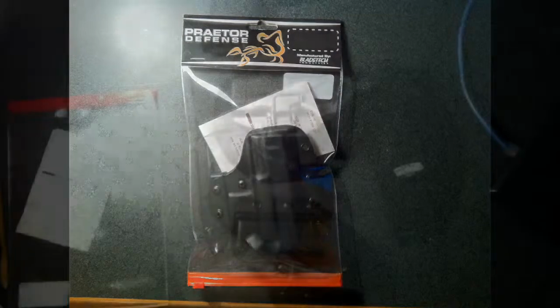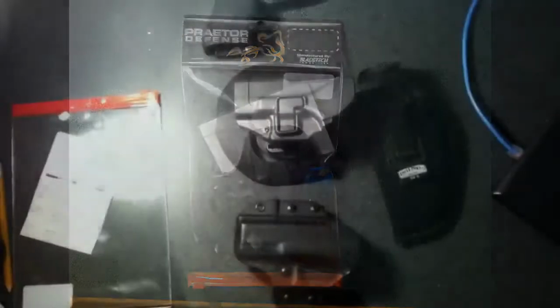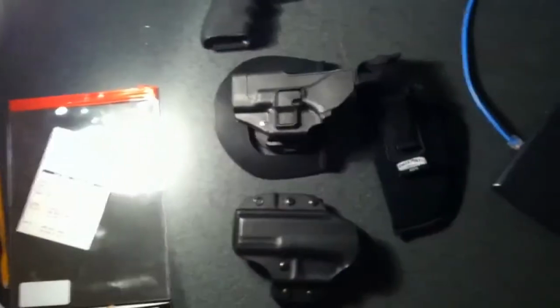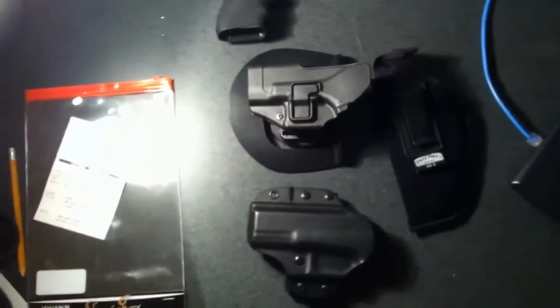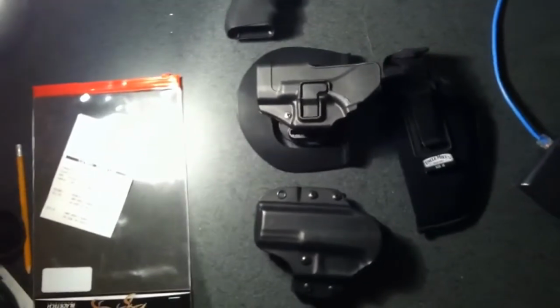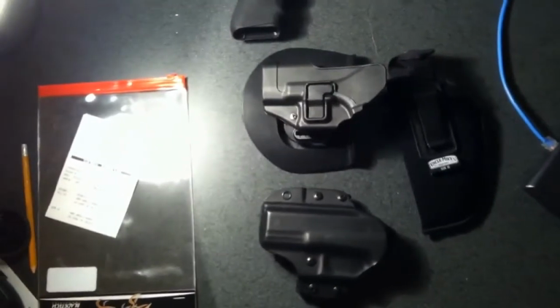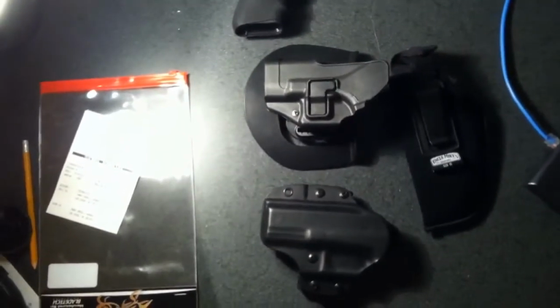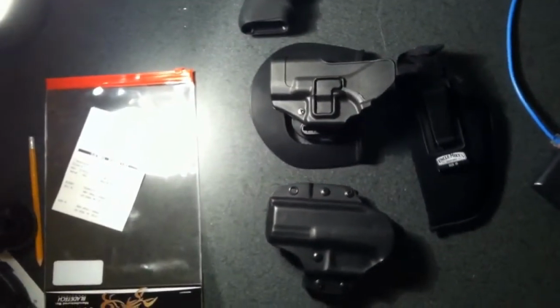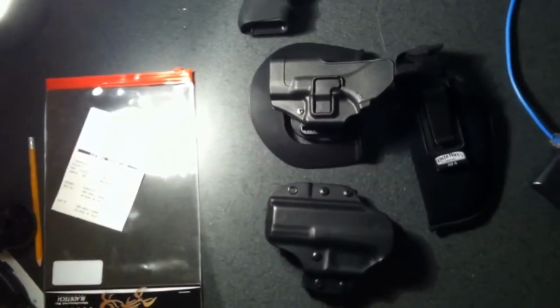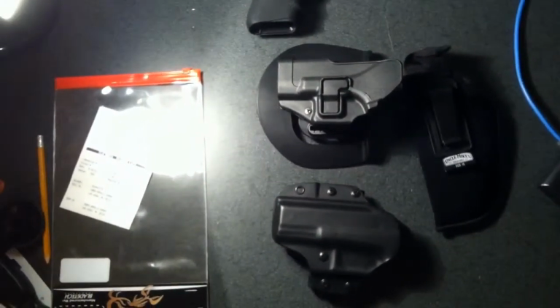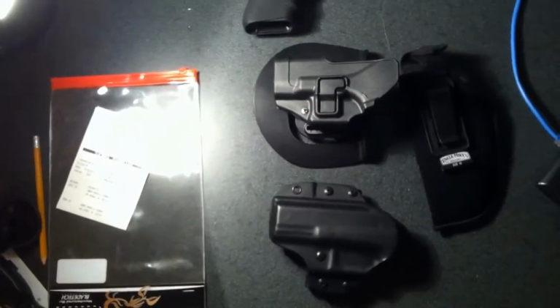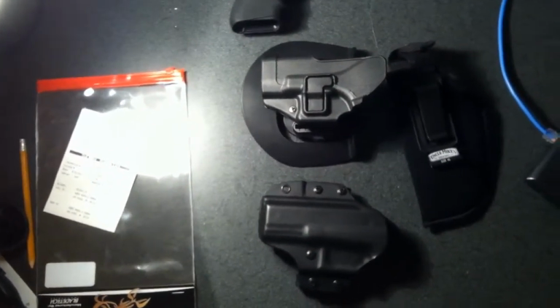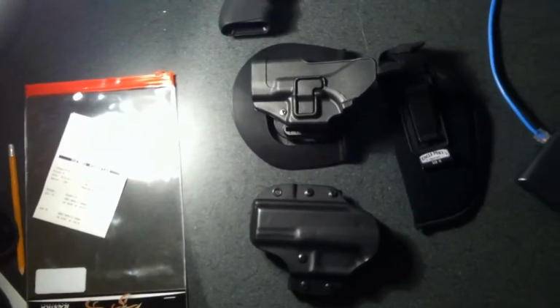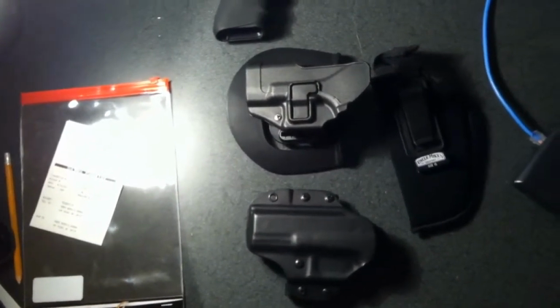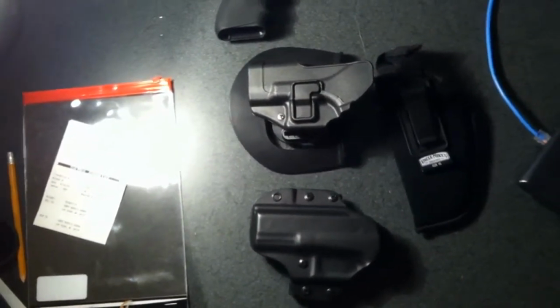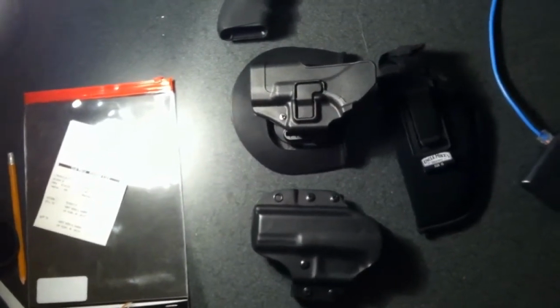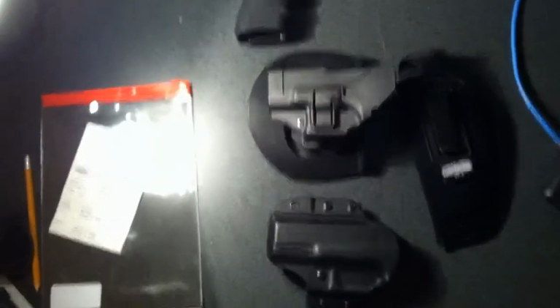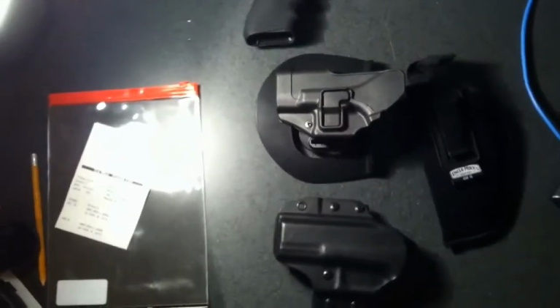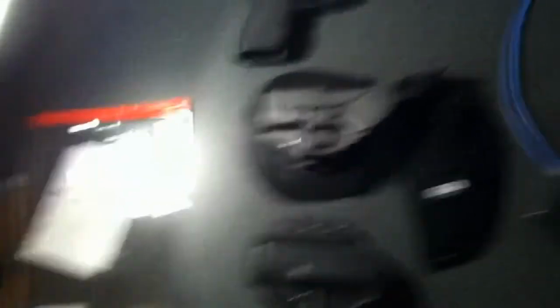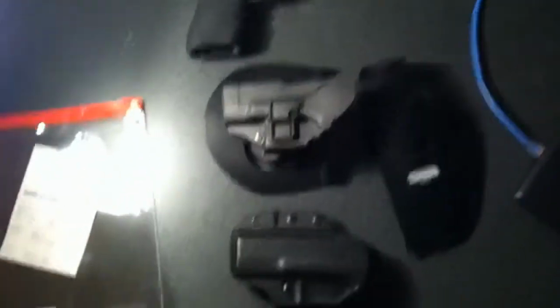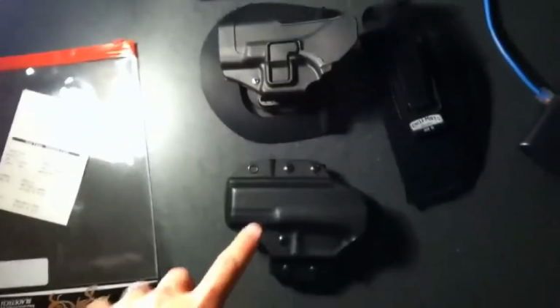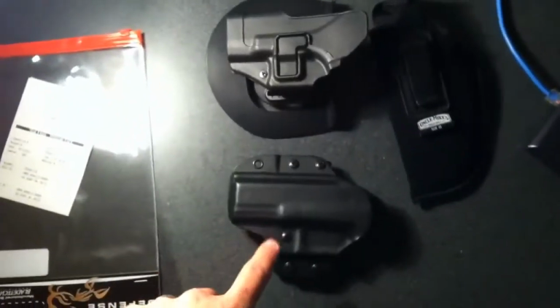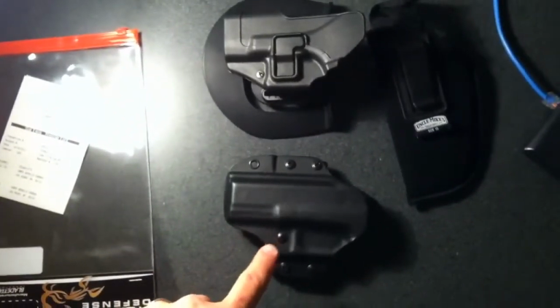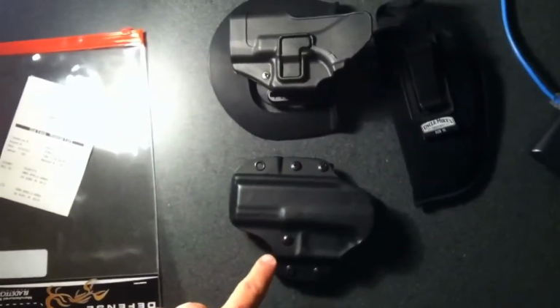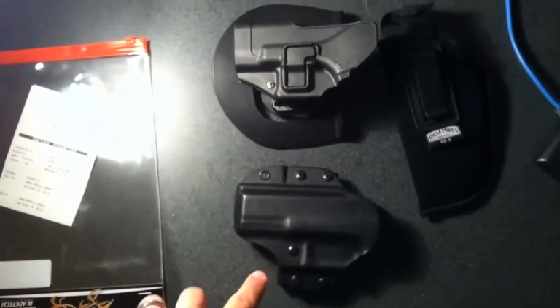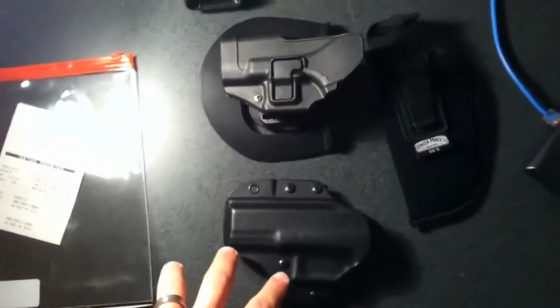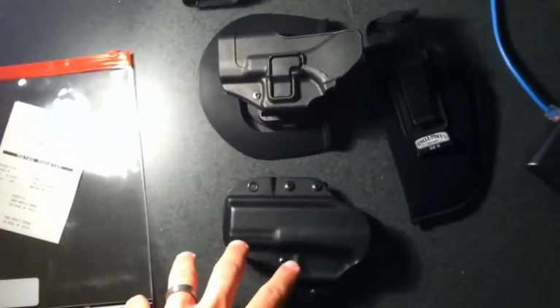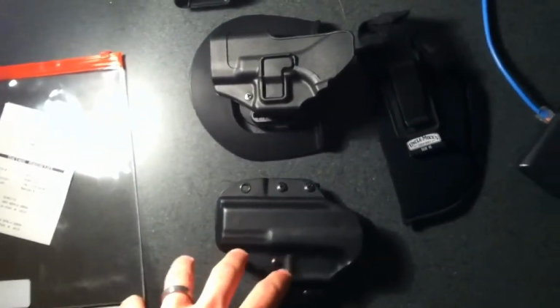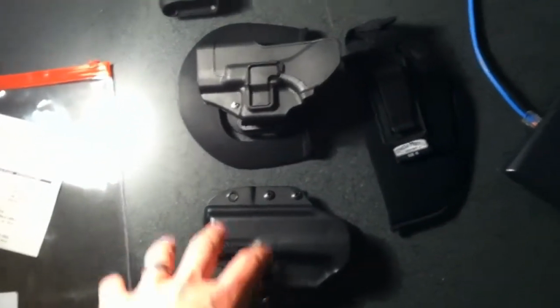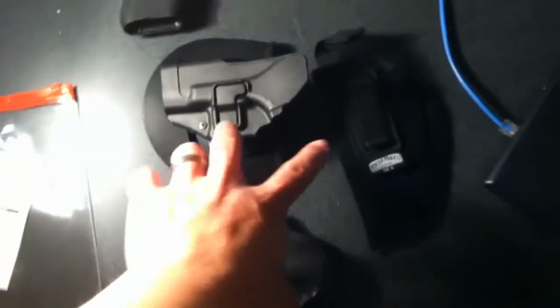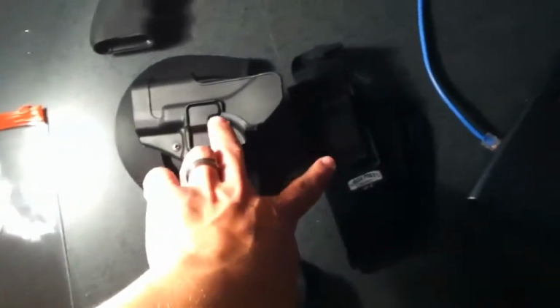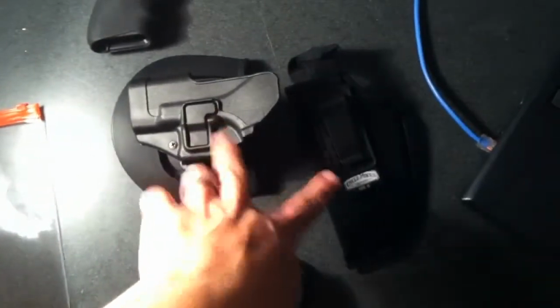Hello everybody. Today I'm doing a quick overview of some holsters that I have. This video is mainly for this holster here — the newest one I just purchased. It's kind of an overview mainly of this one, and I'm just going to be comparing it to those two.